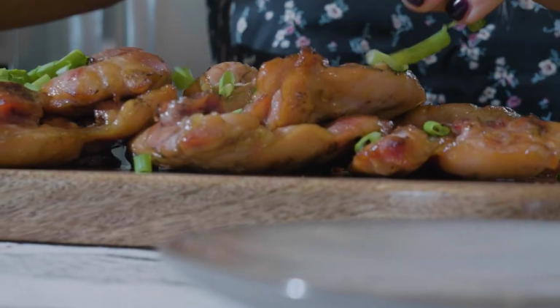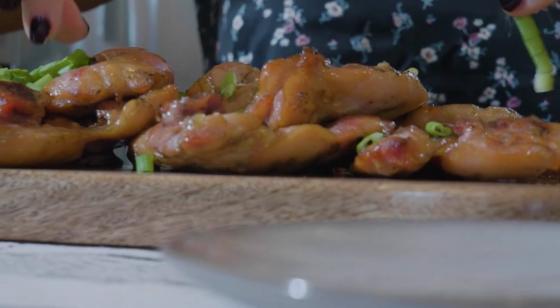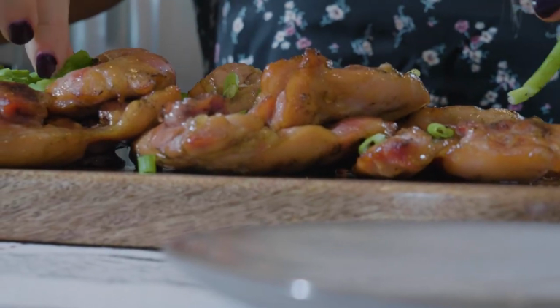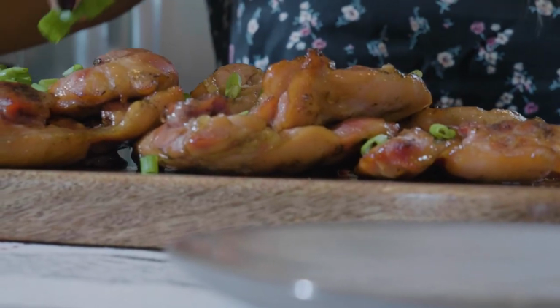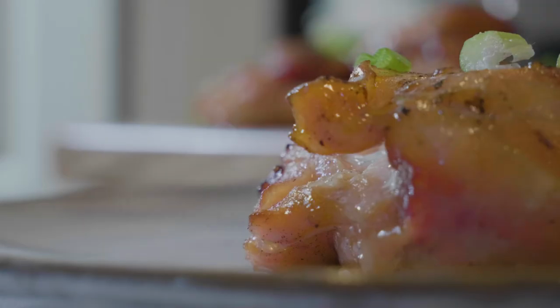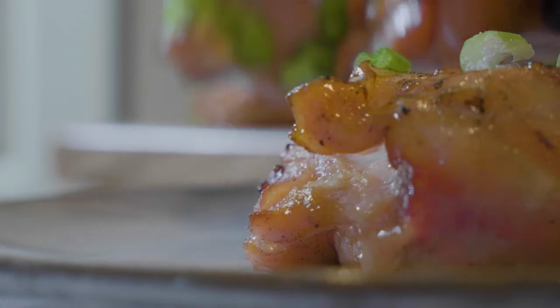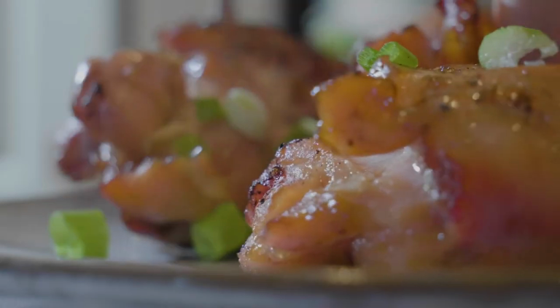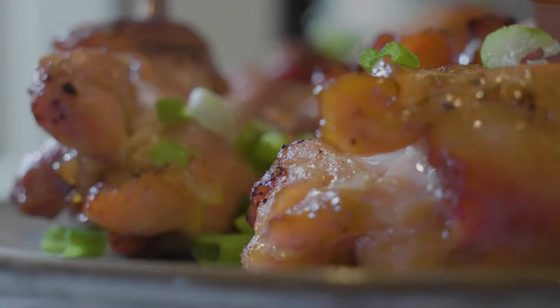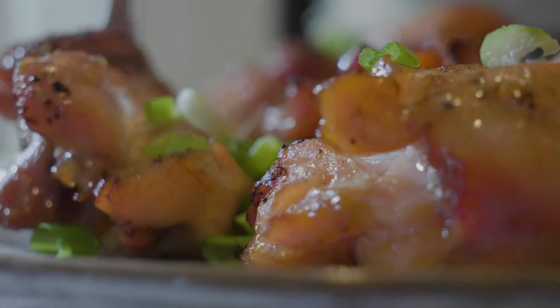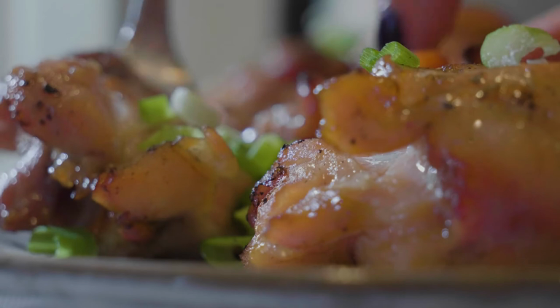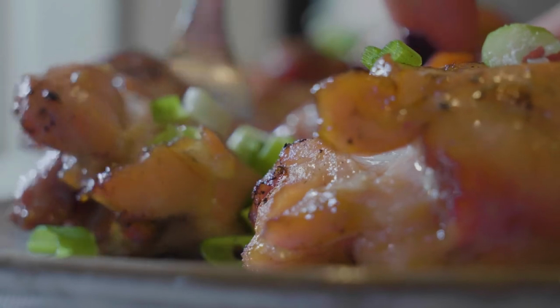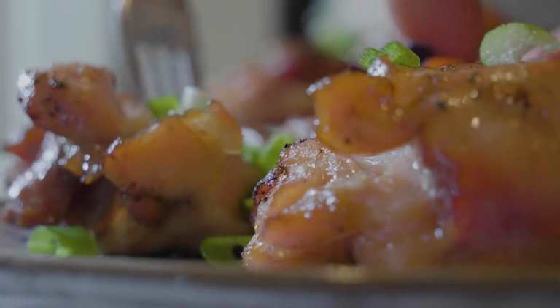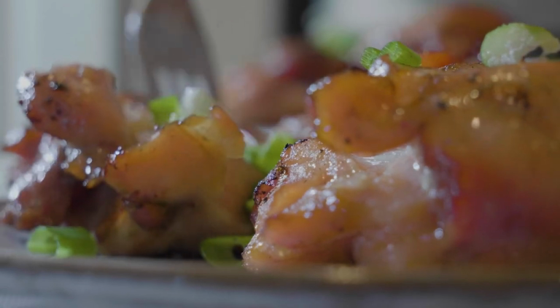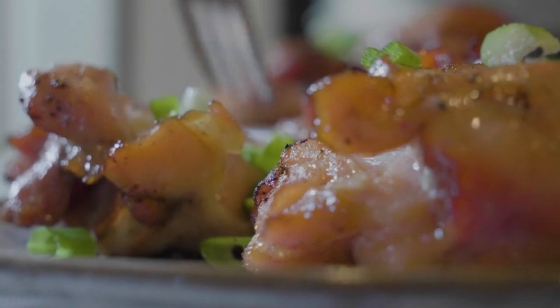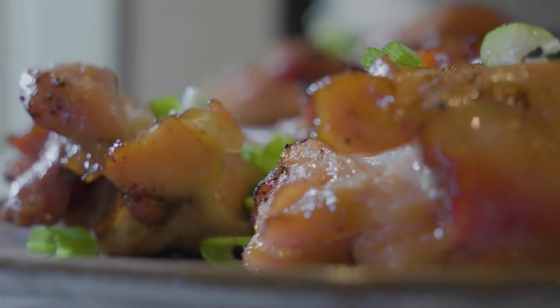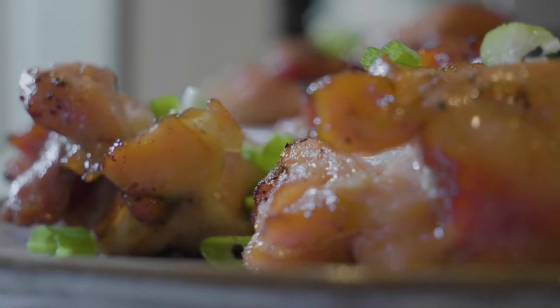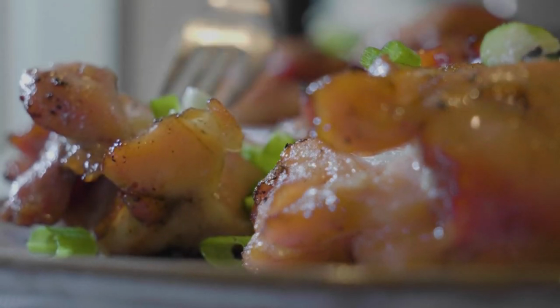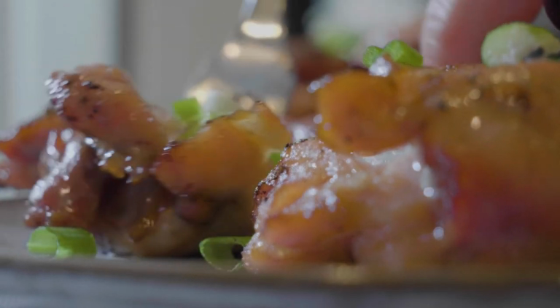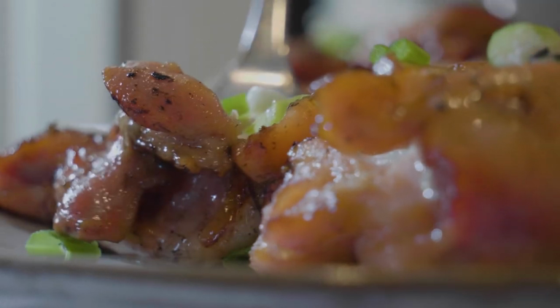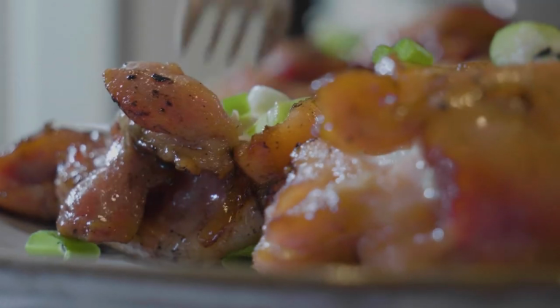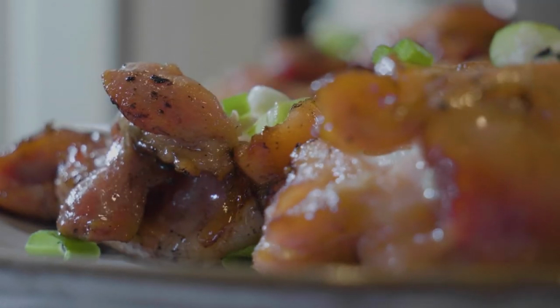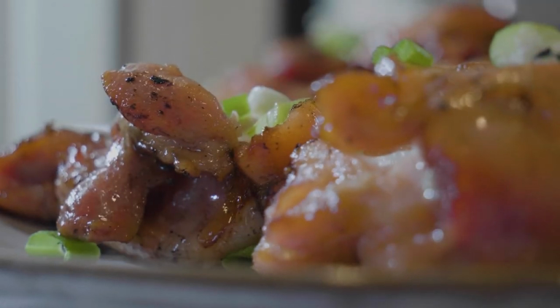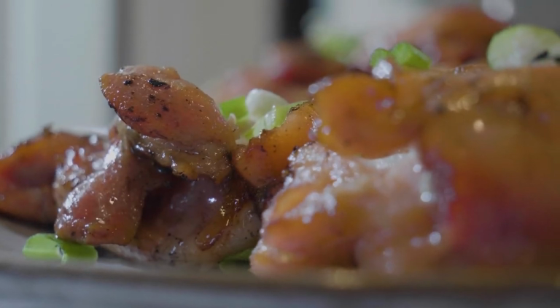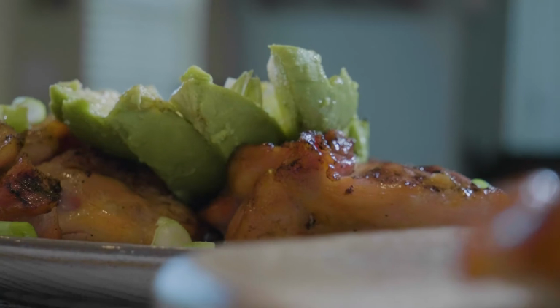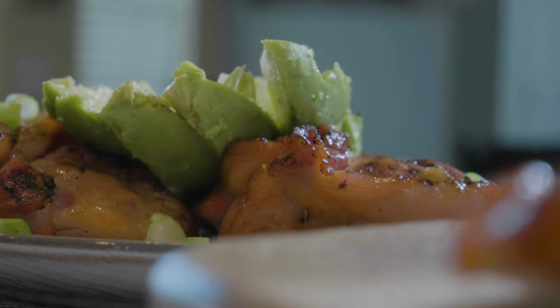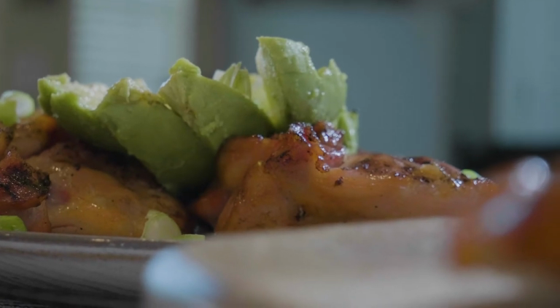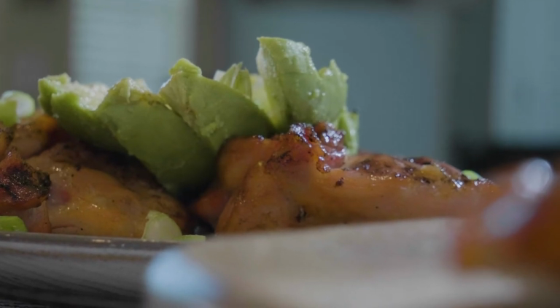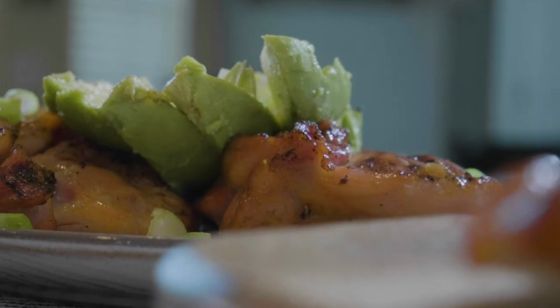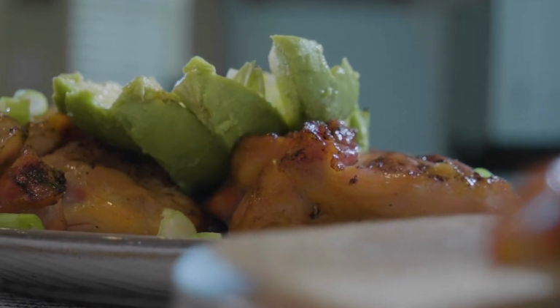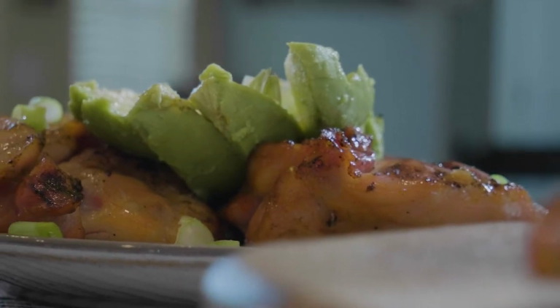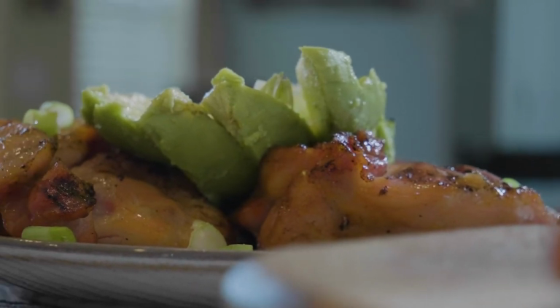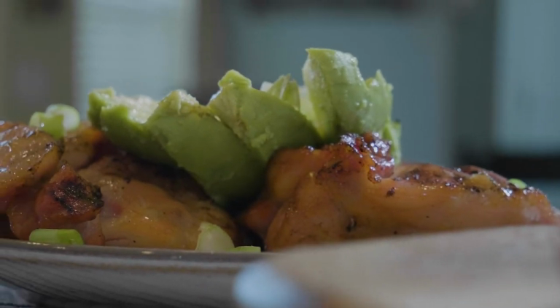Once they've marinated, we're gonna grill them to perfection — they are so sweet and delicious. For this recipe we're gonna top it off with some avocado and some salt. It's keto and it is so, so good. I hope you guys enjoy this one!